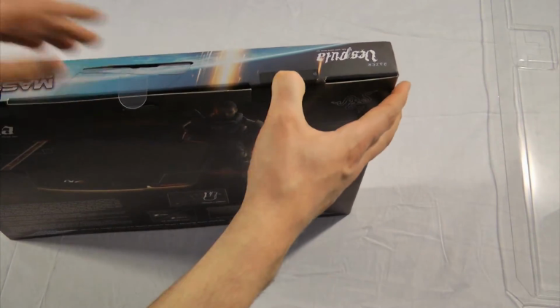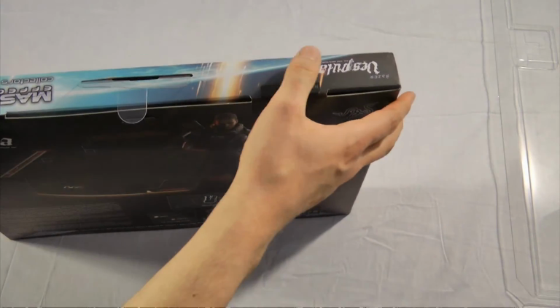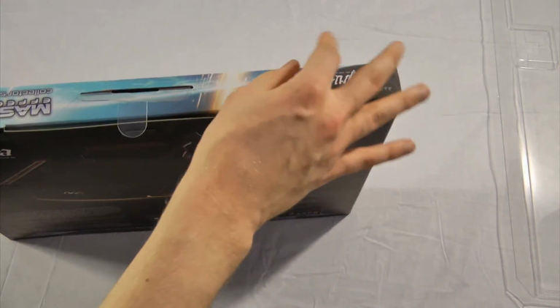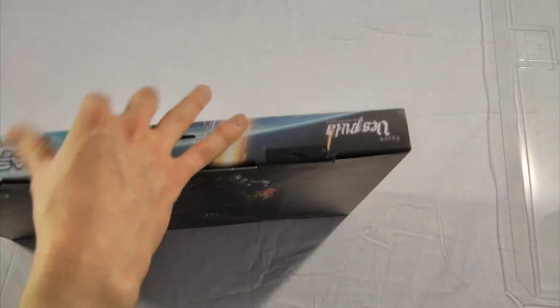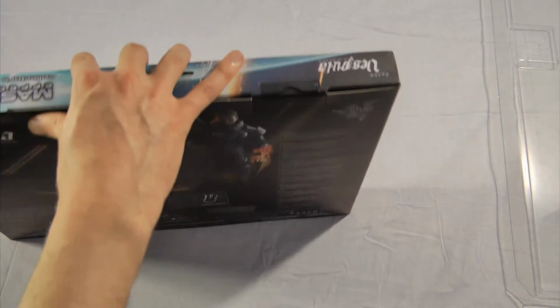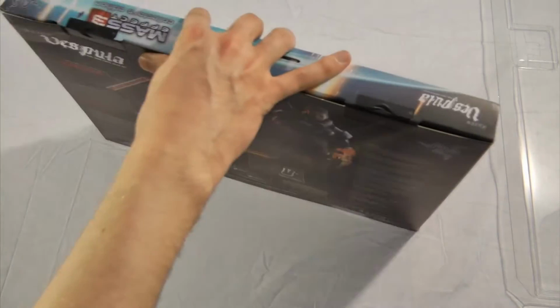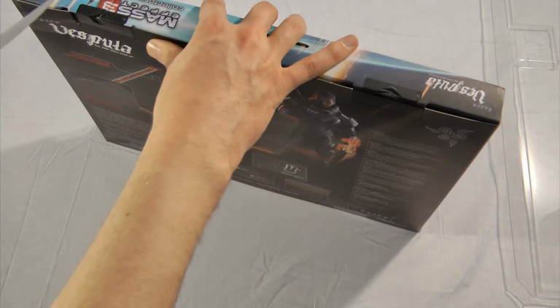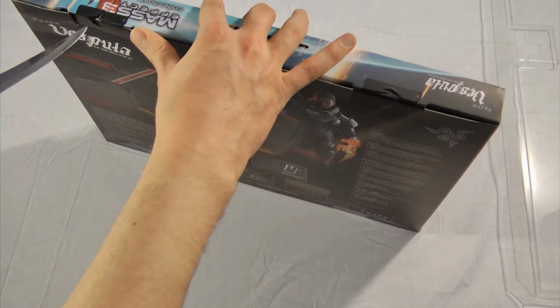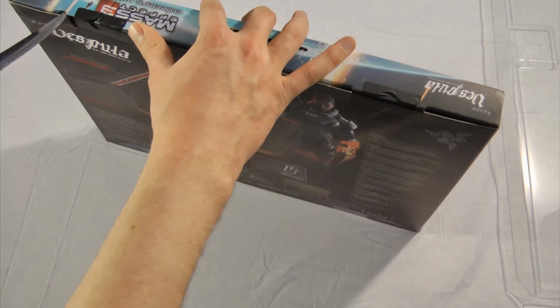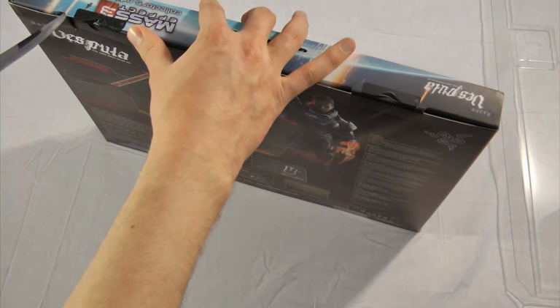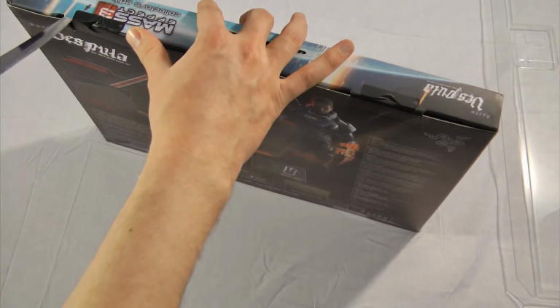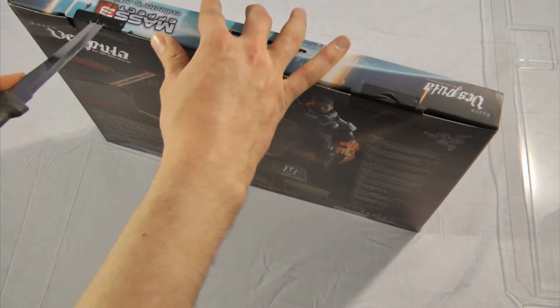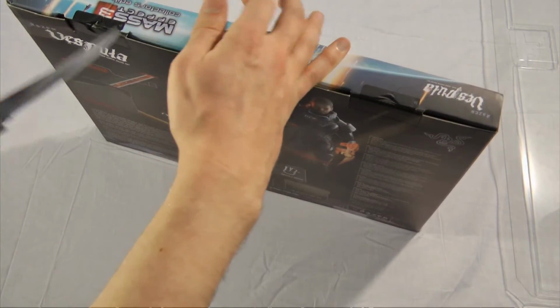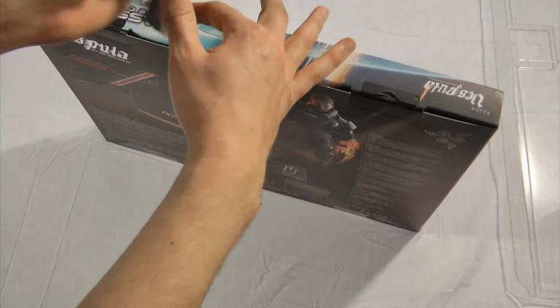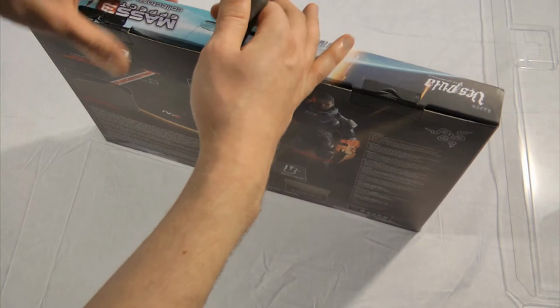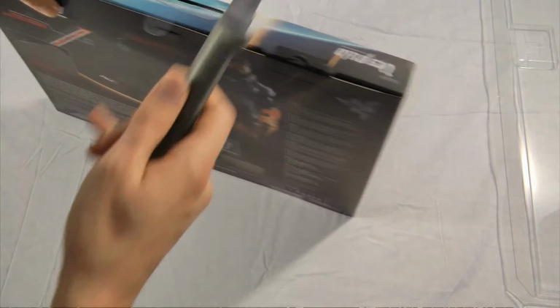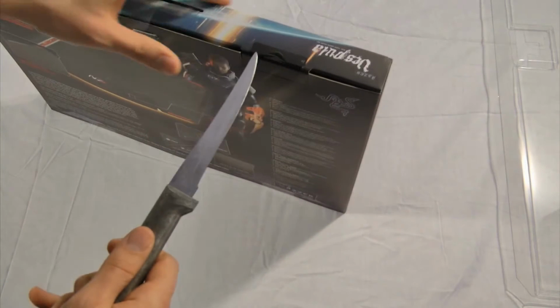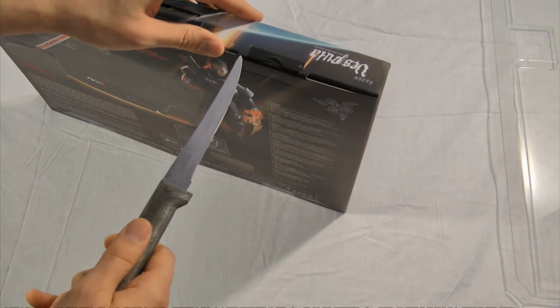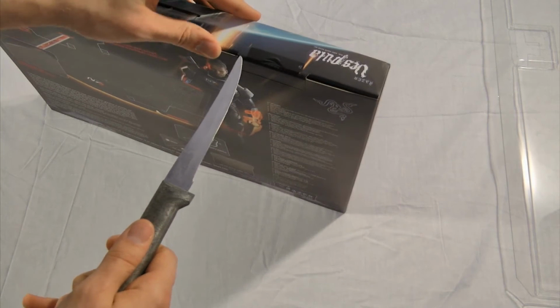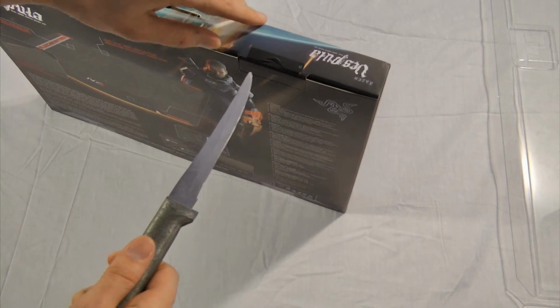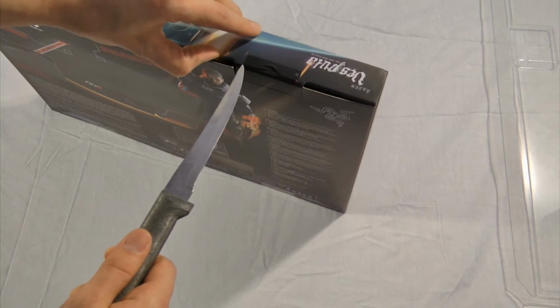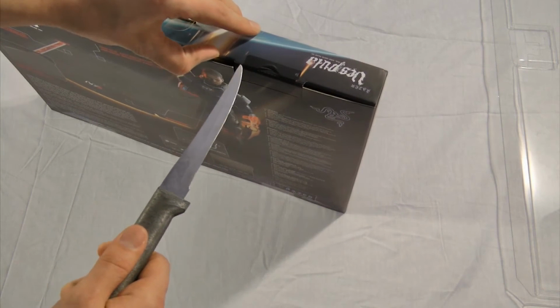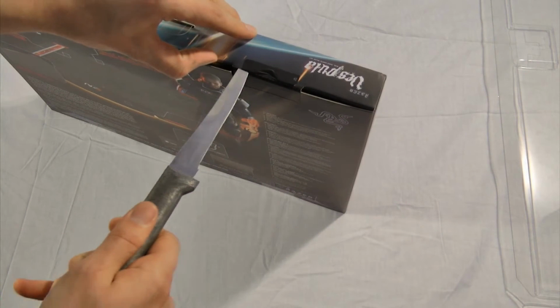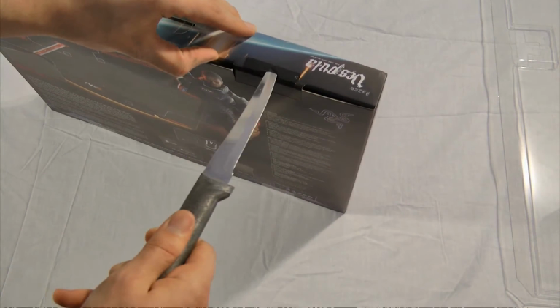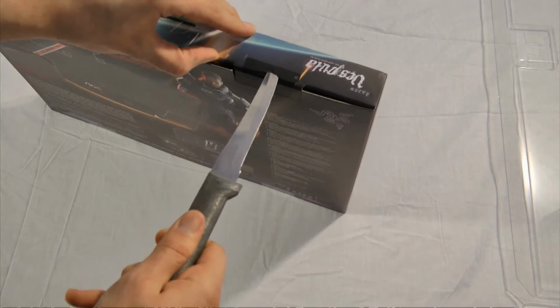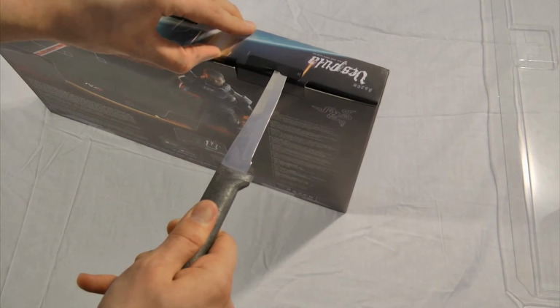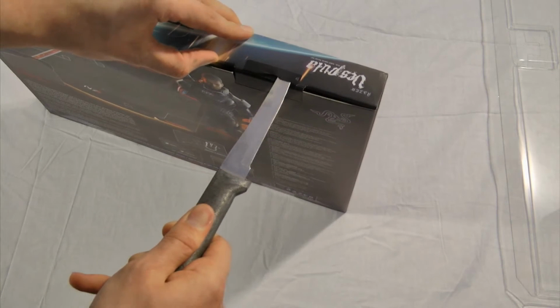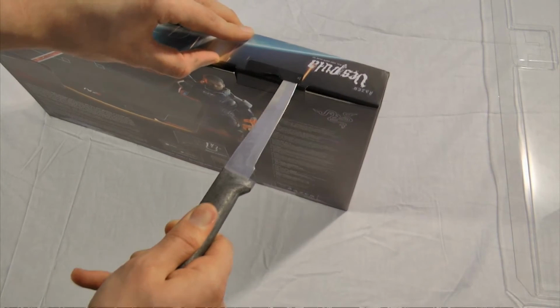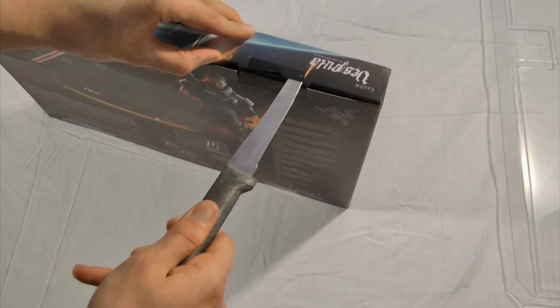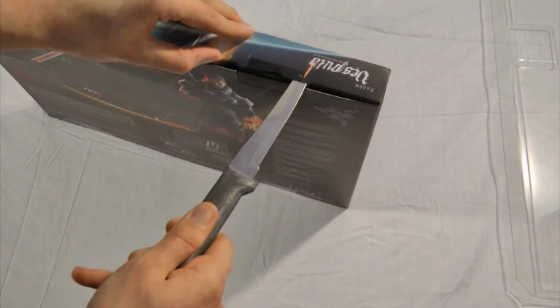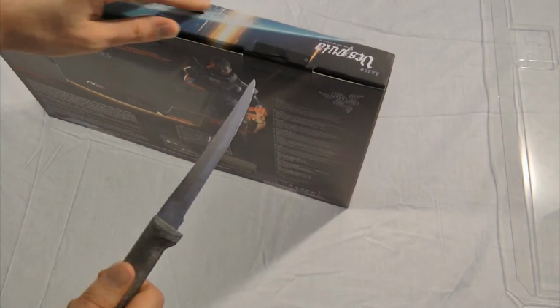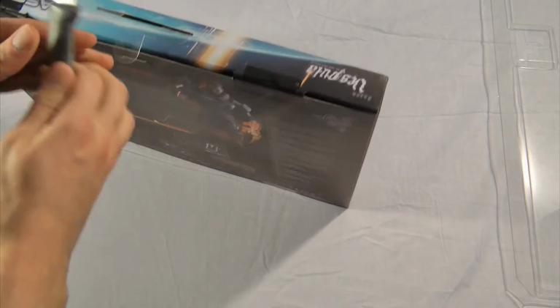Looks like we'll have to employ the knife - the dad kitchen knife. The dad kitchen knife is sharp, so be careful. It can cut straight through cardboard still.